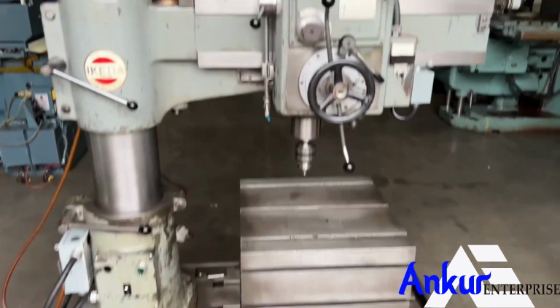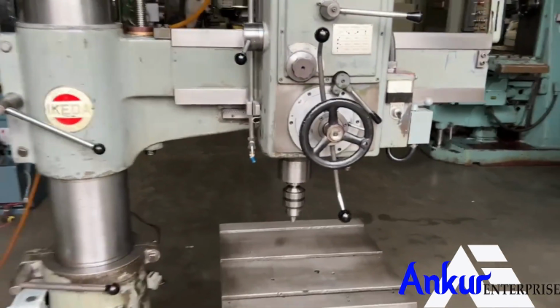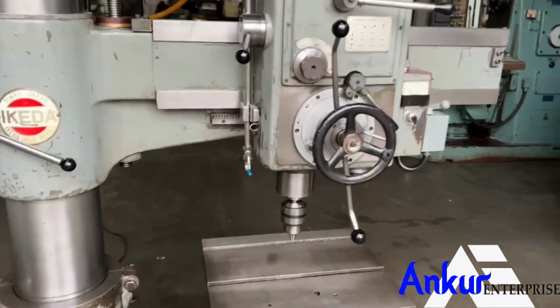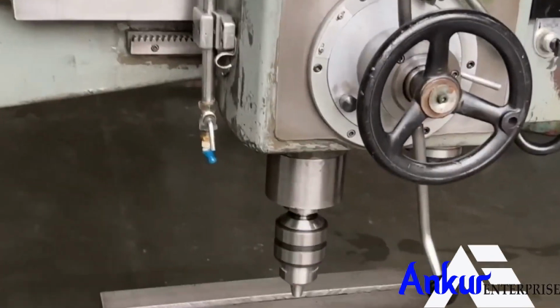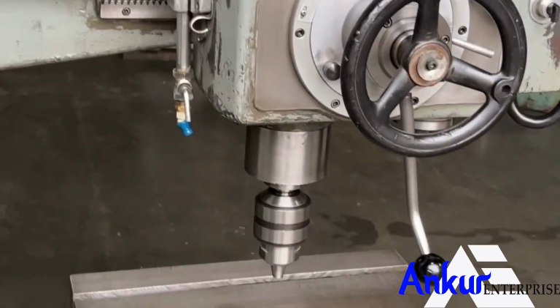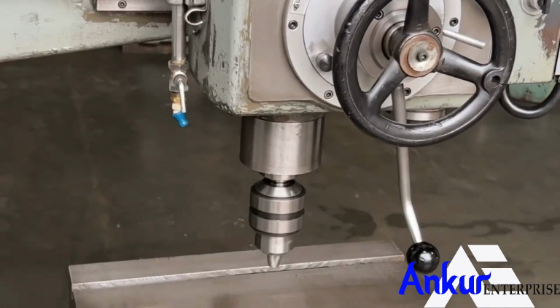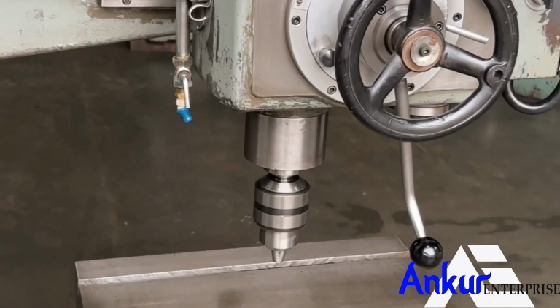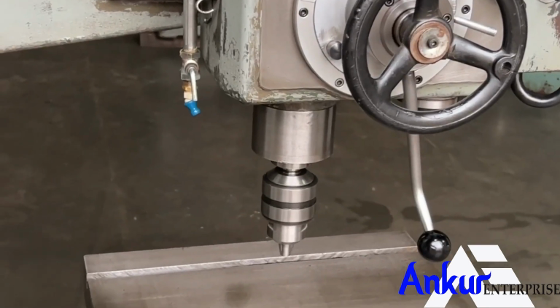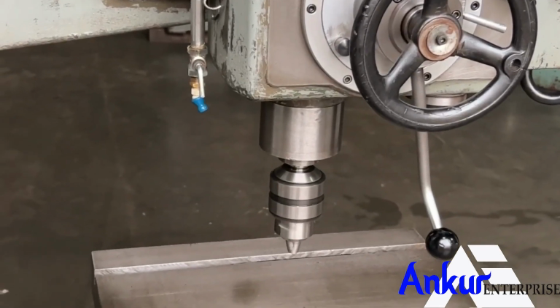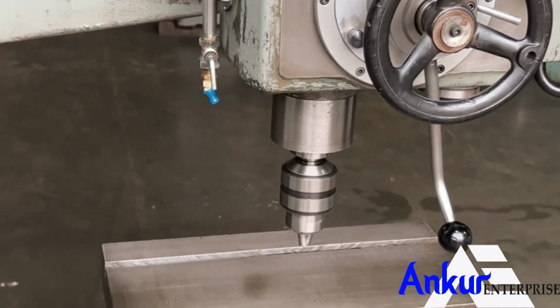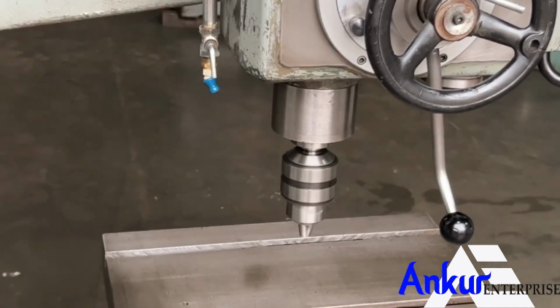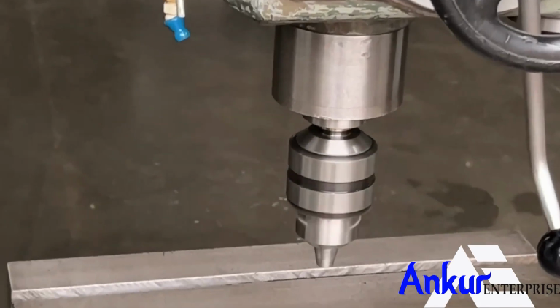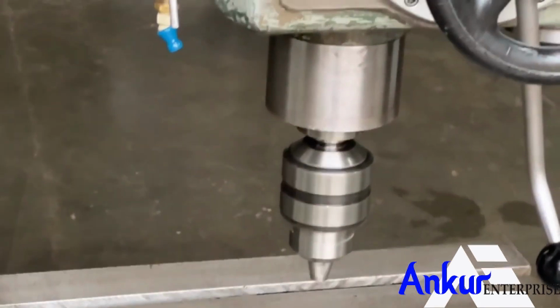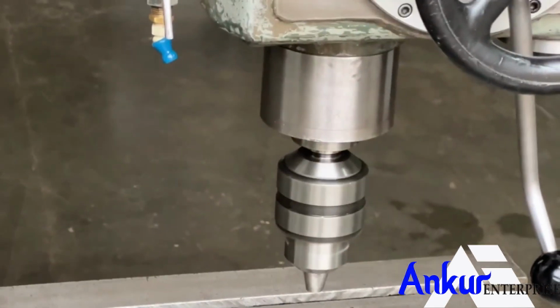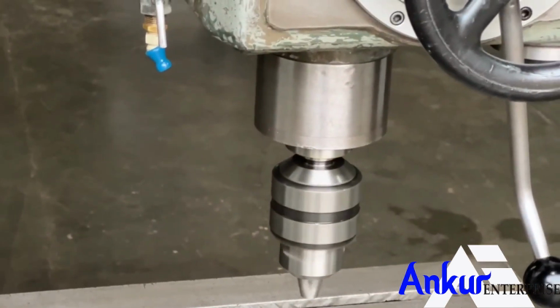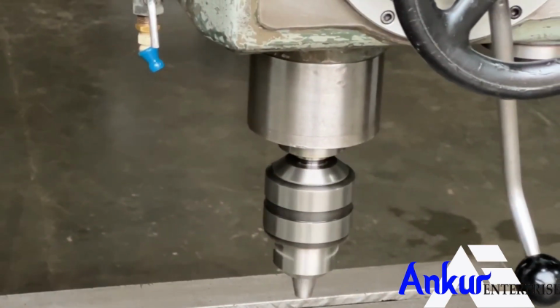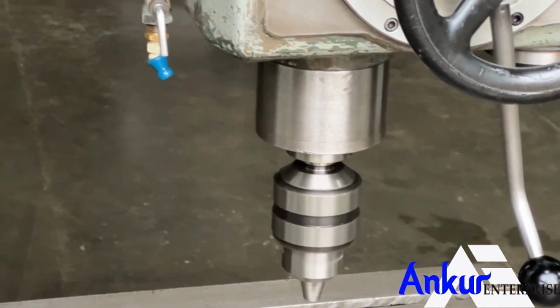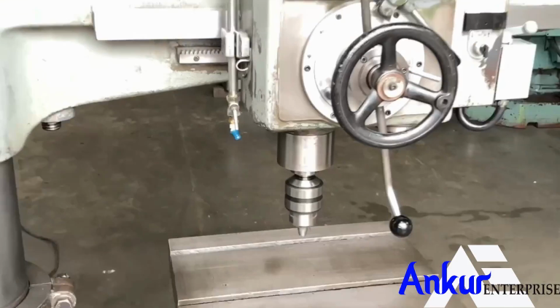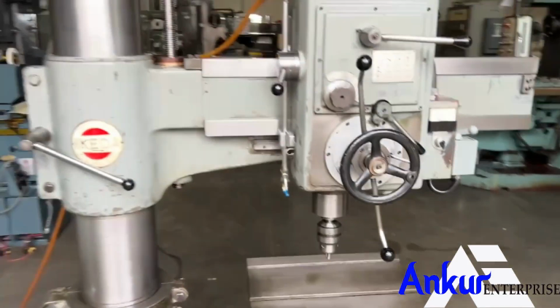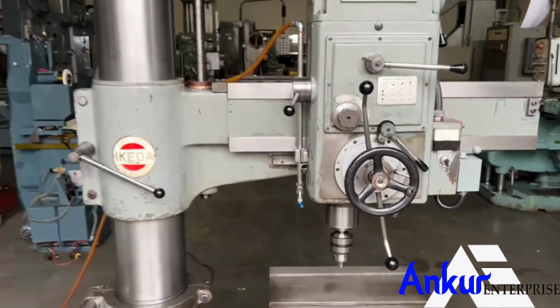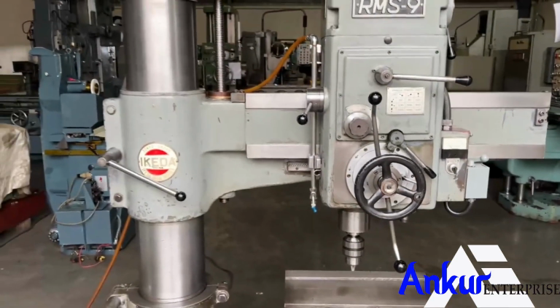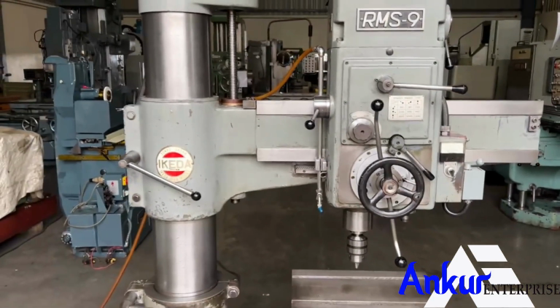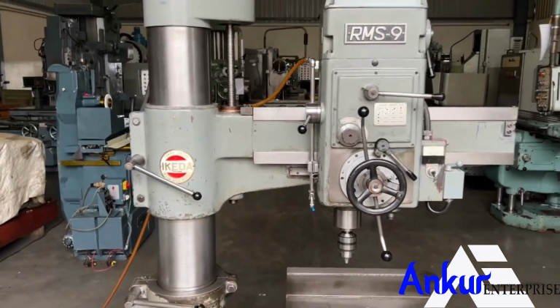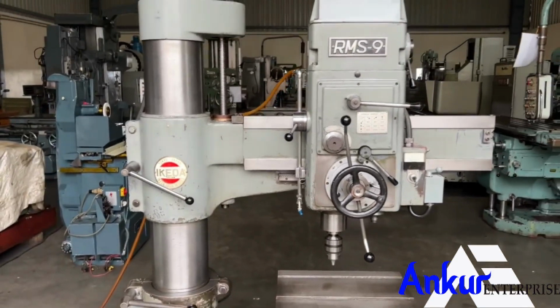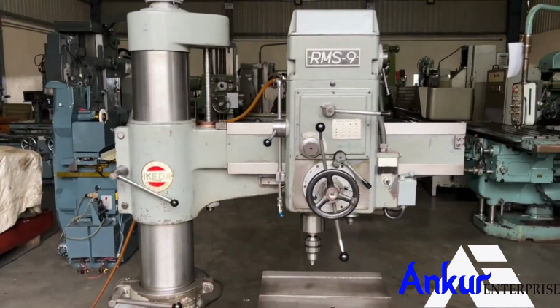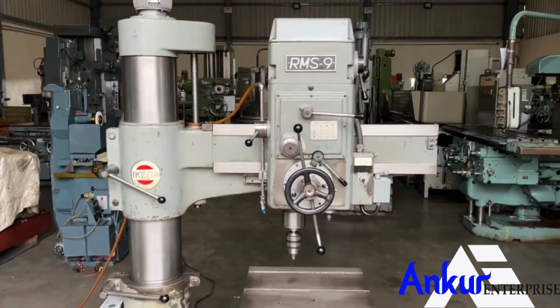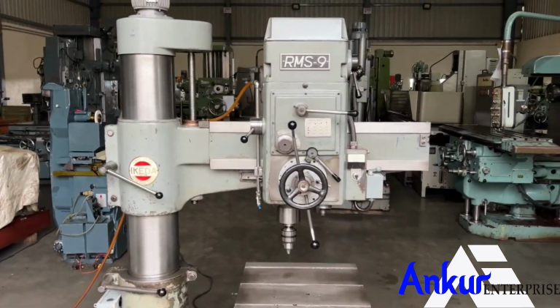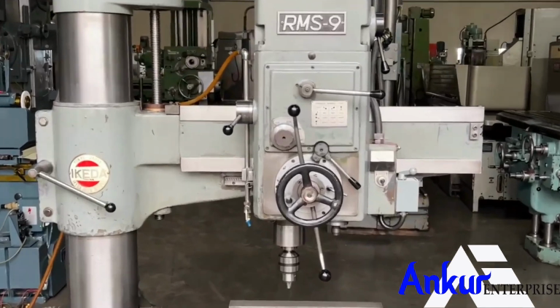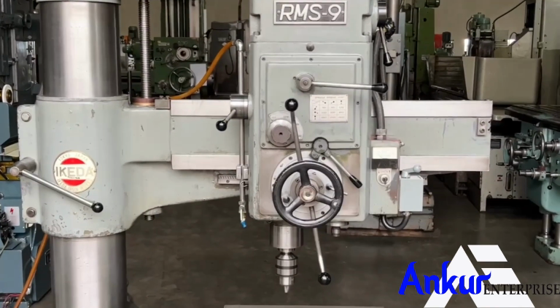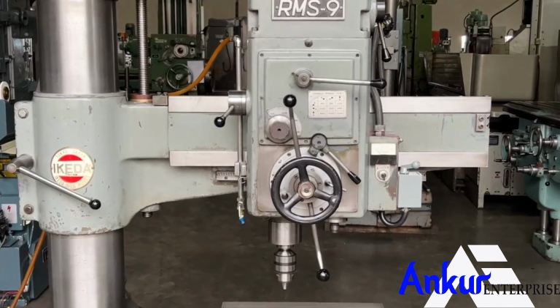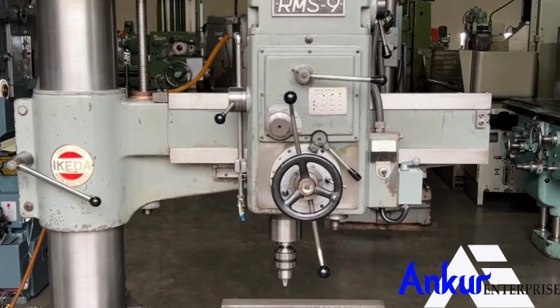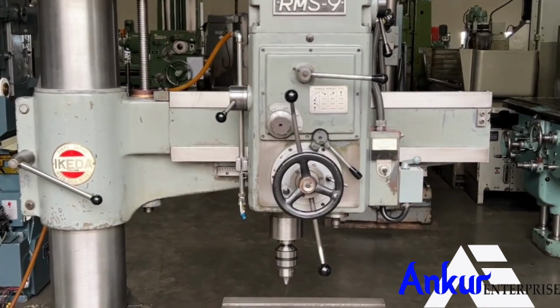The drilling capacity of the machine is 40mm and its spindle taper is MT4. The working arm length of the machine is 900mm.